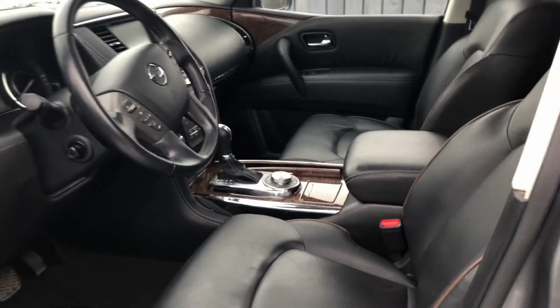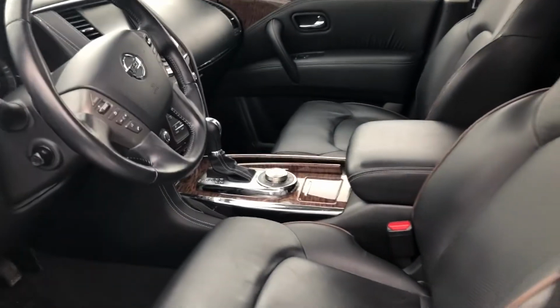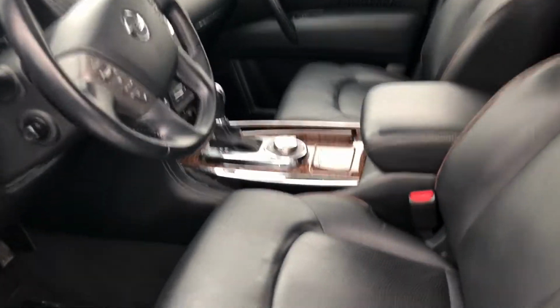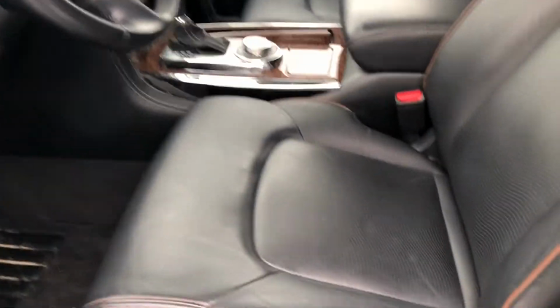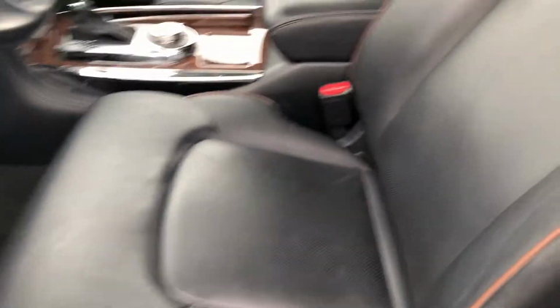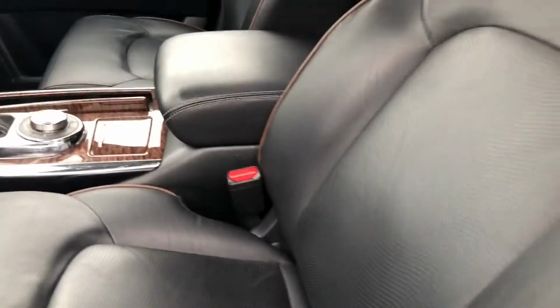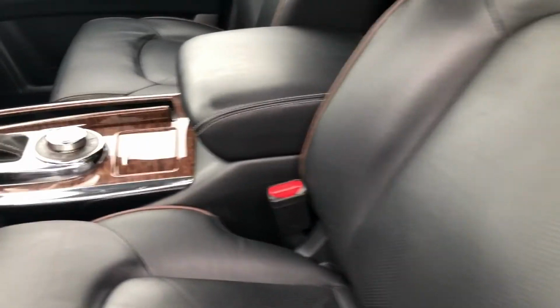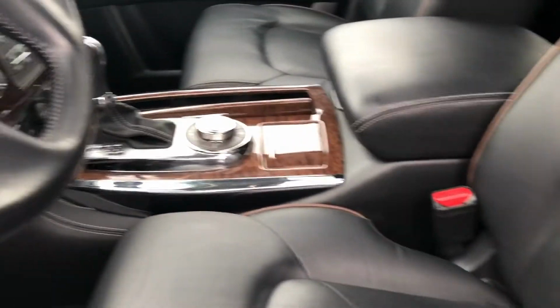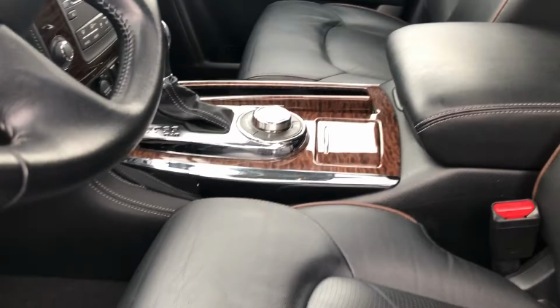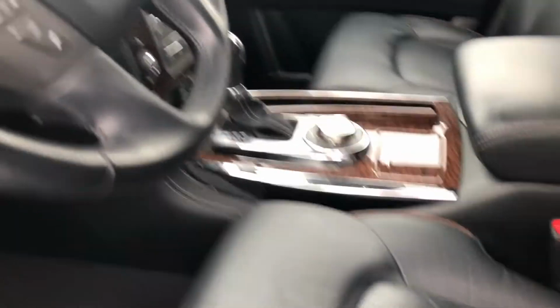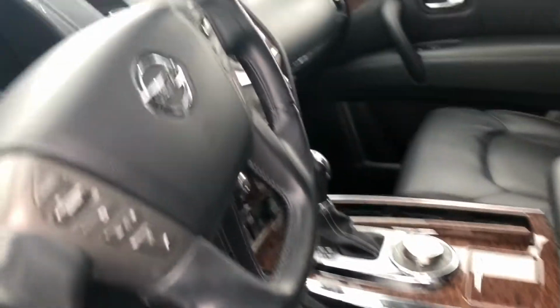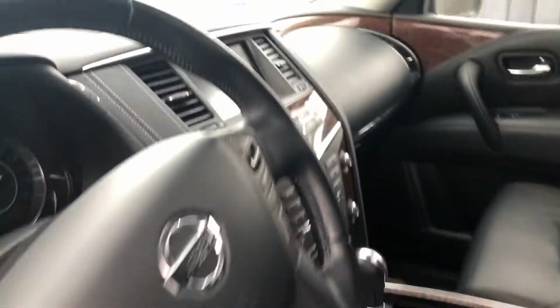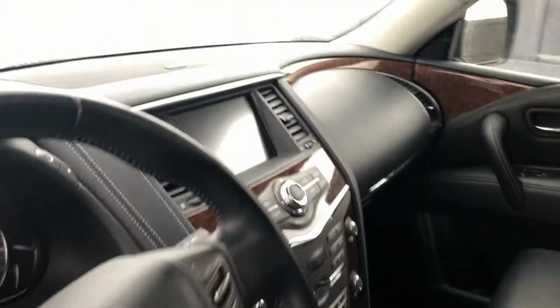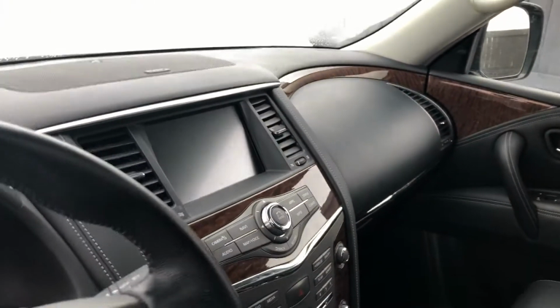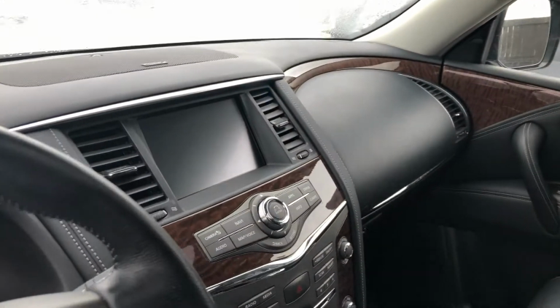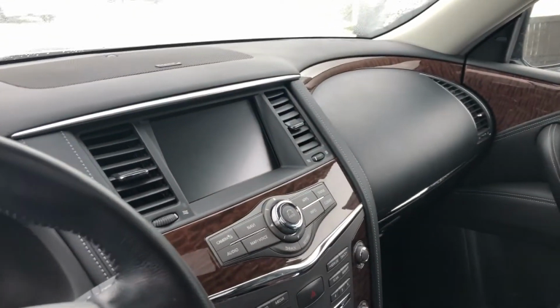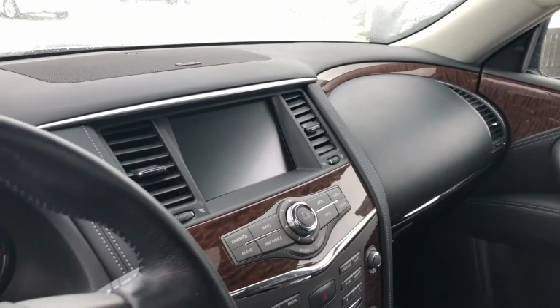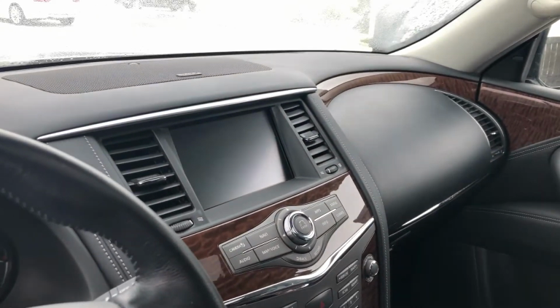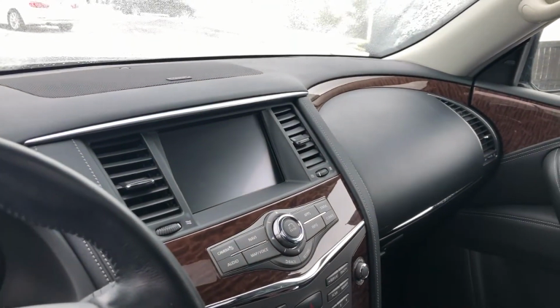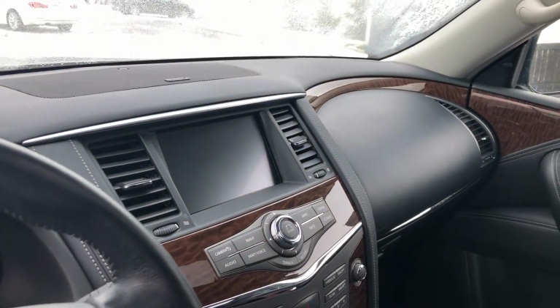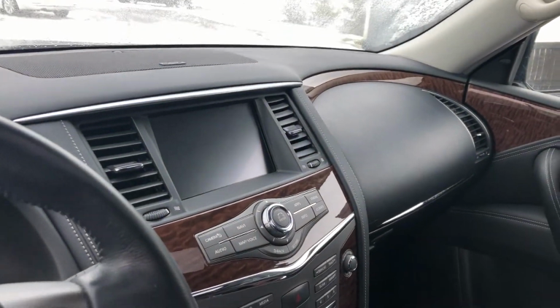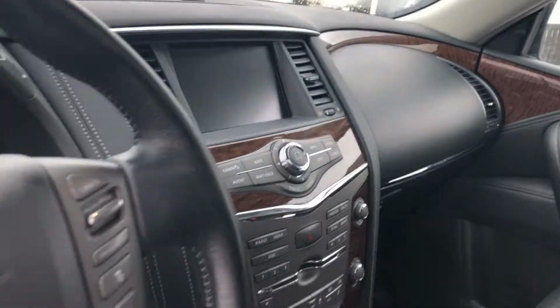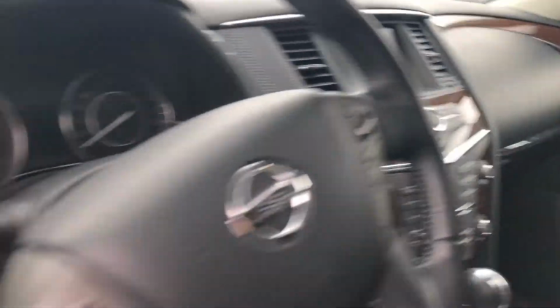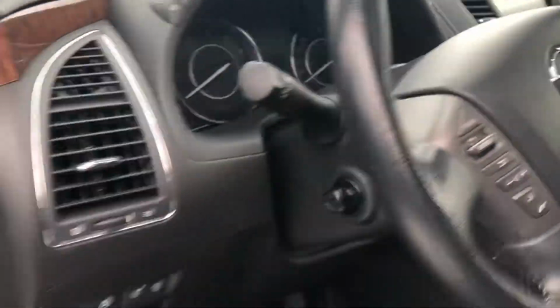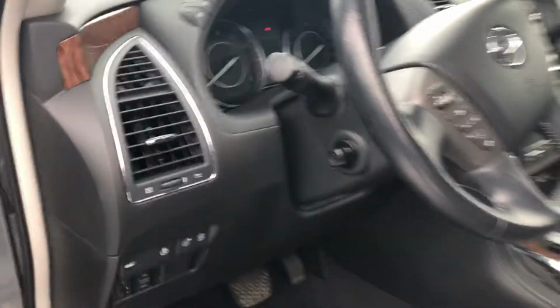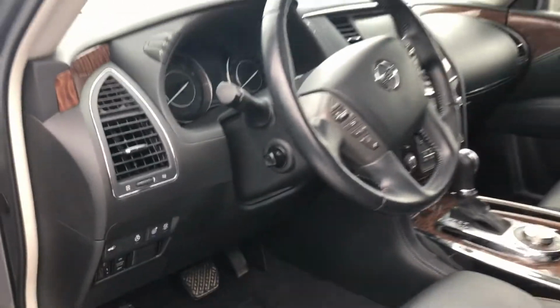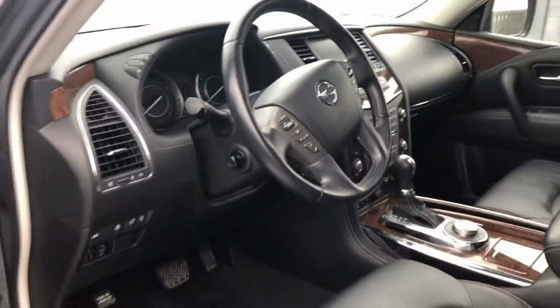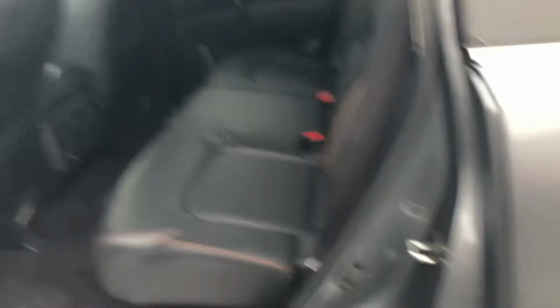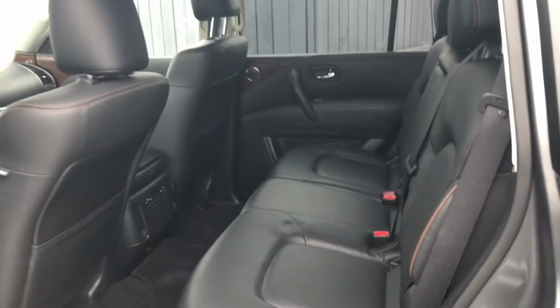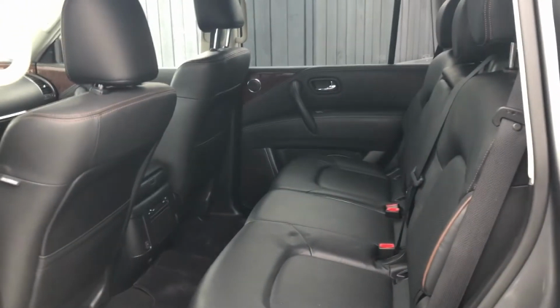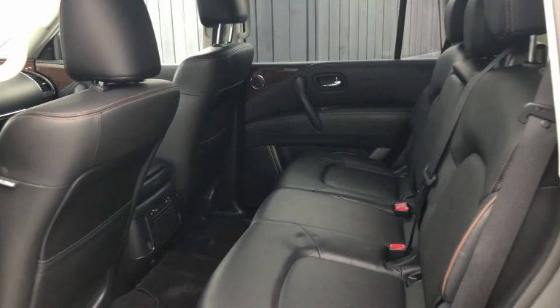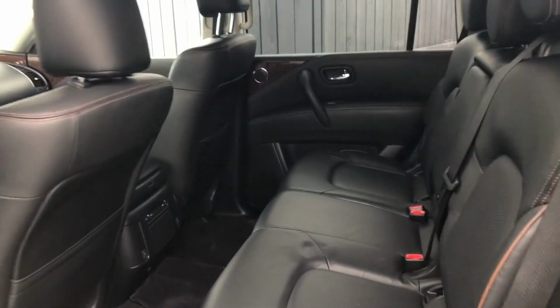Taking a quick peek at the inside, you have beautiful leather seating that's heated as well. You have your big screen right there with your backup camera and navigation, as well as a heated steering wheel, which is not something you see in every vehicle.